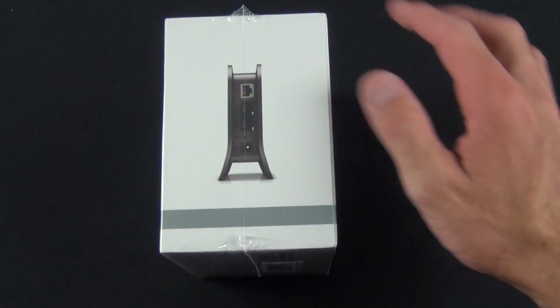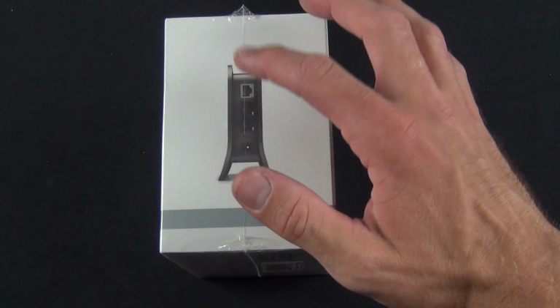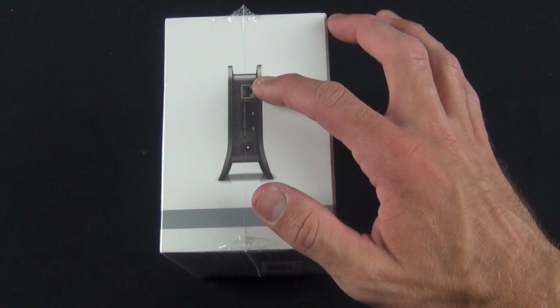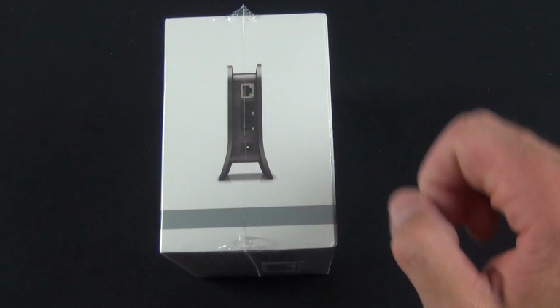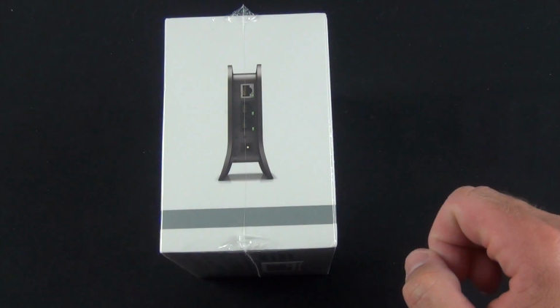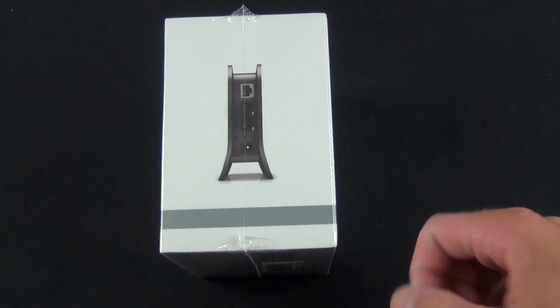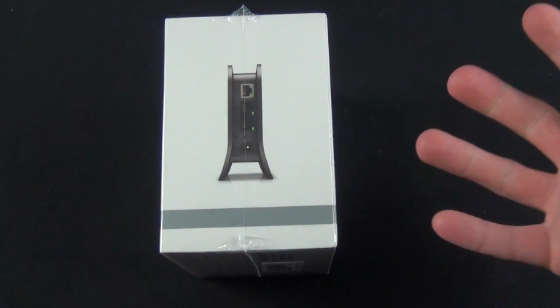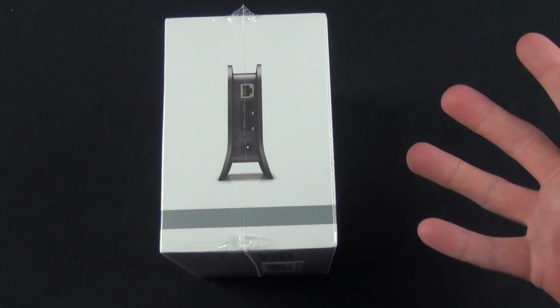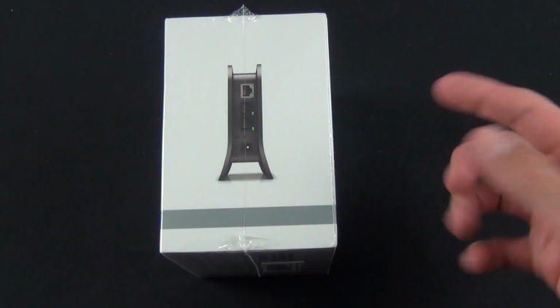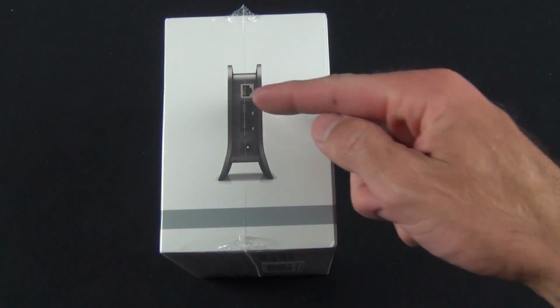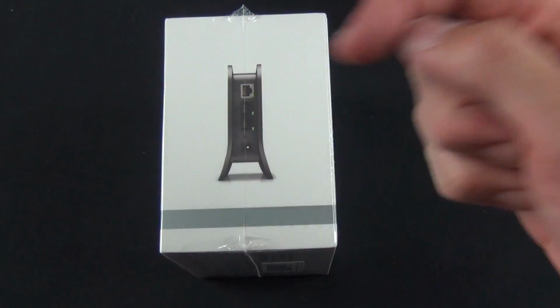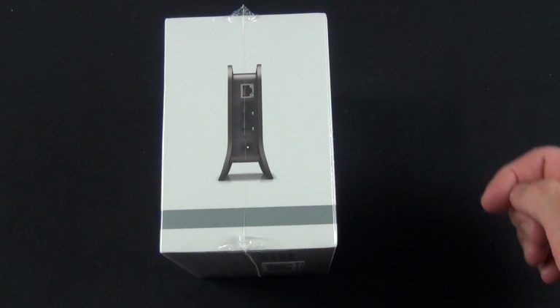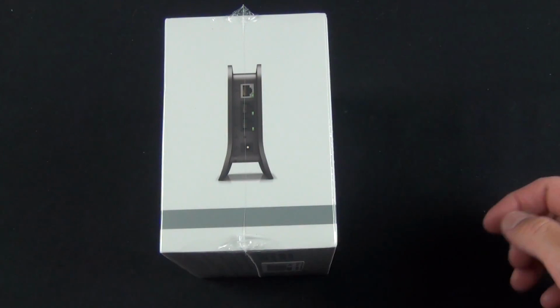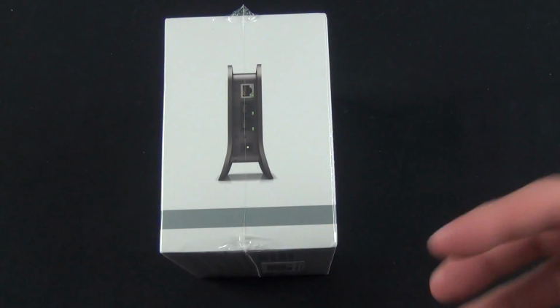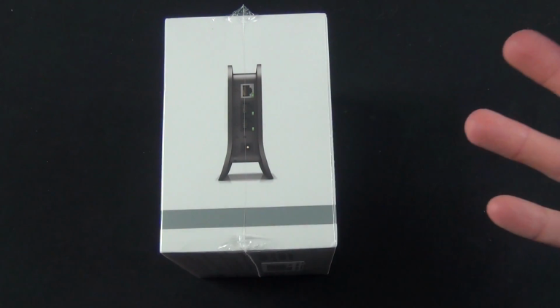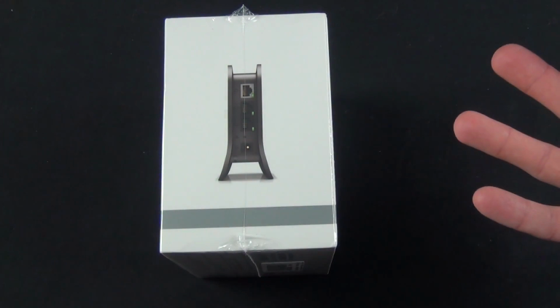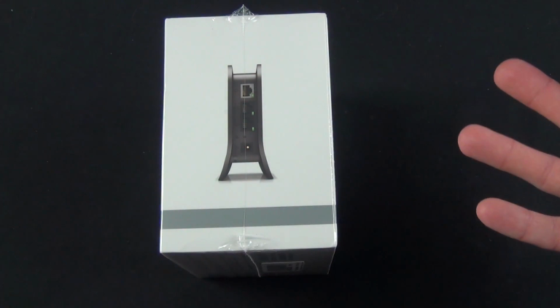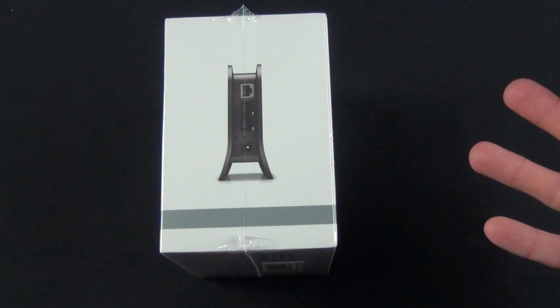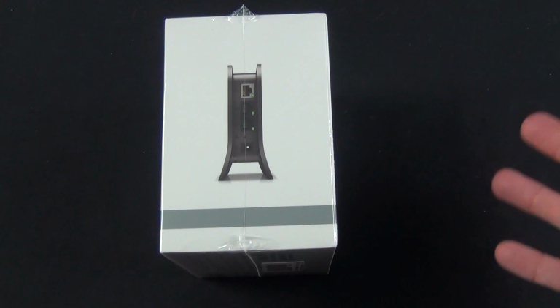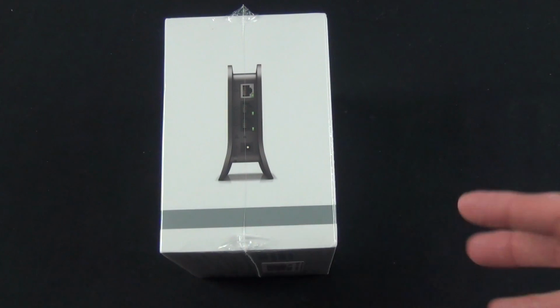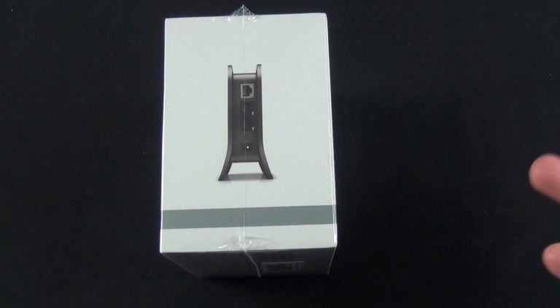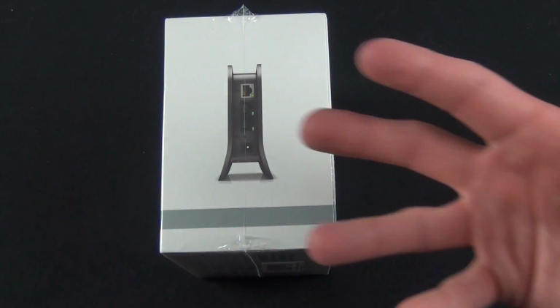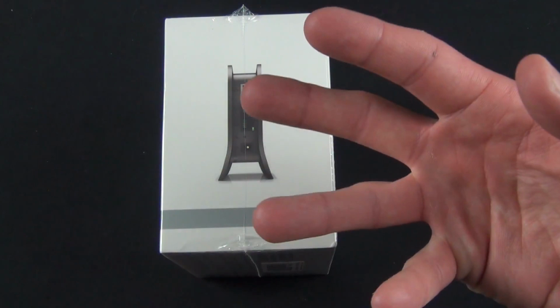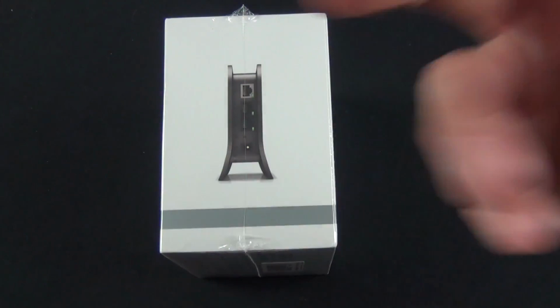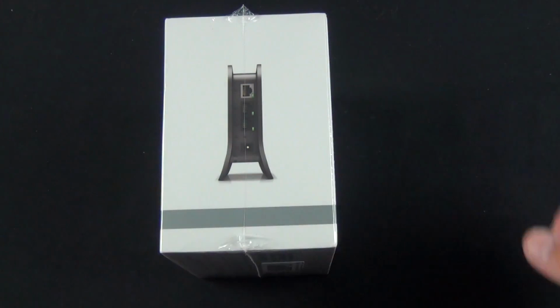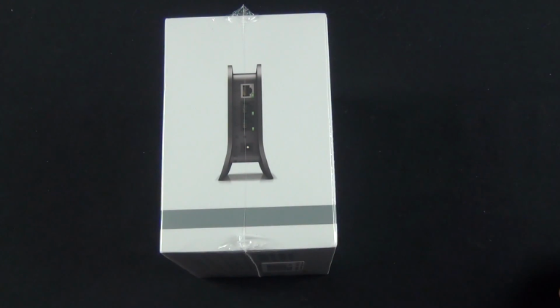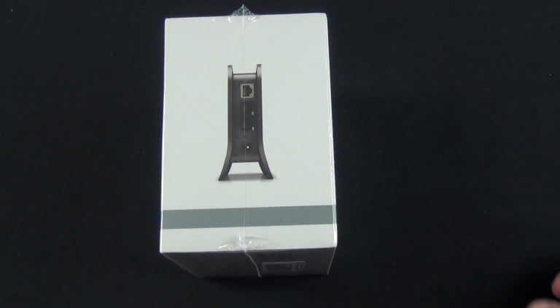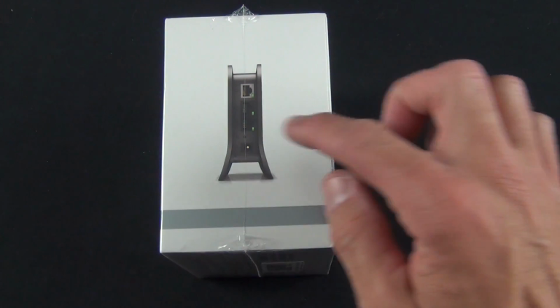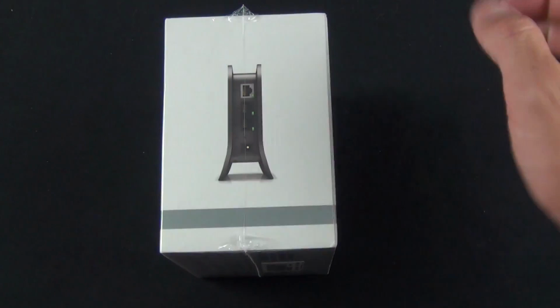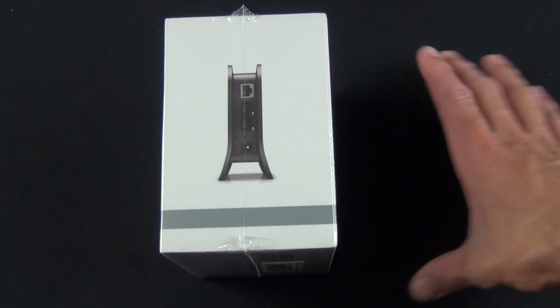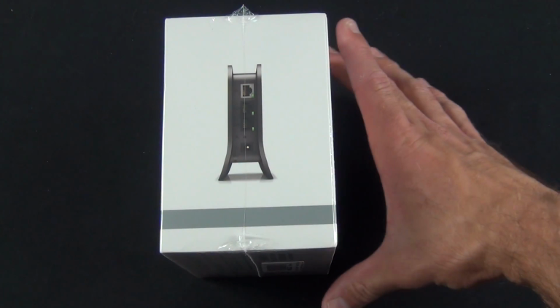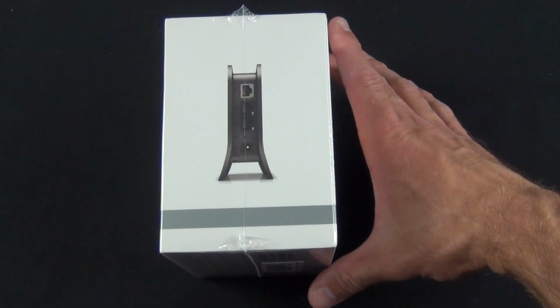On the side, we have our WAN port for connecting our ISP, two LAN ports for connecting physical devices, so if you don't want to use the wireless access feature you can connect directly to the device, and you have your power port.